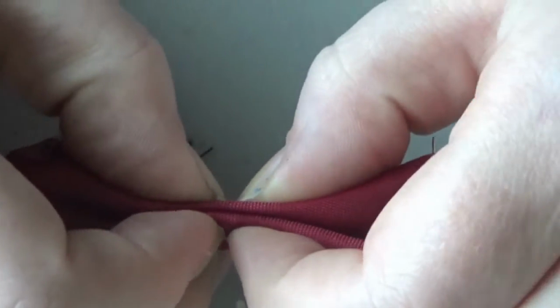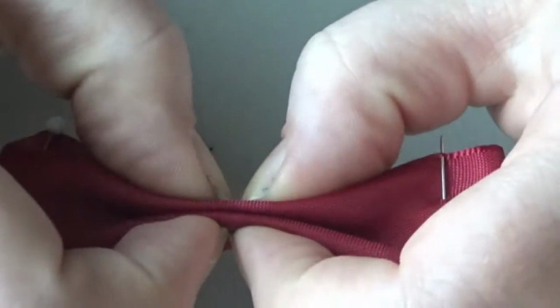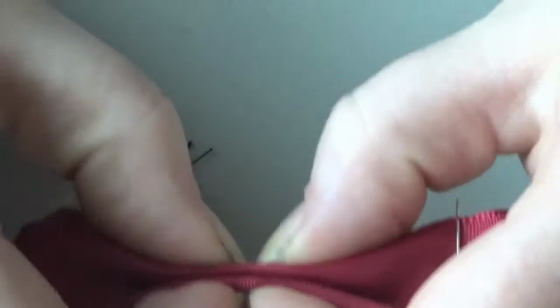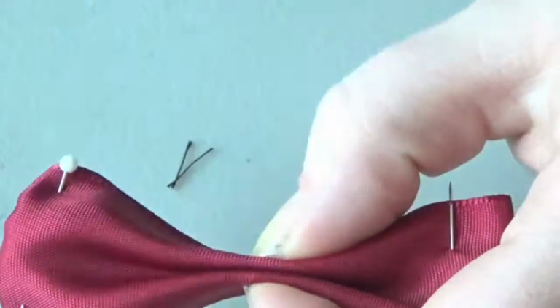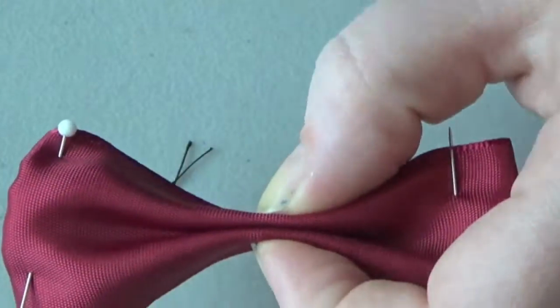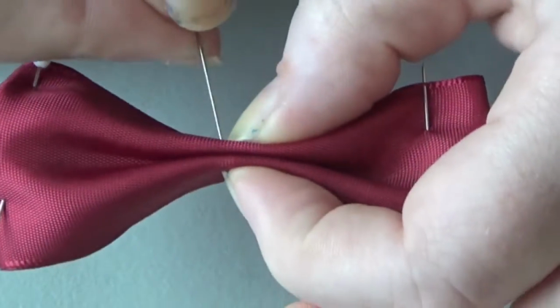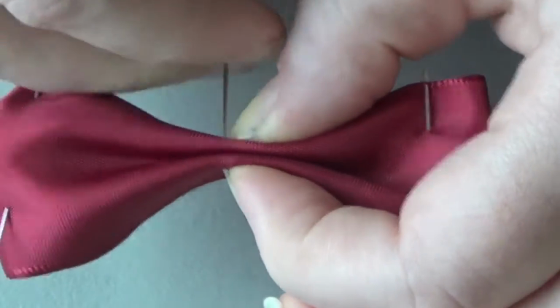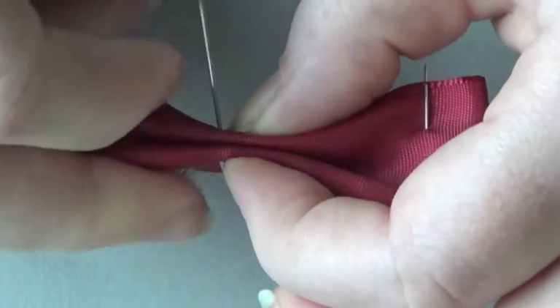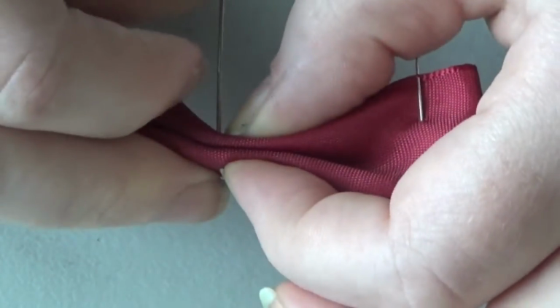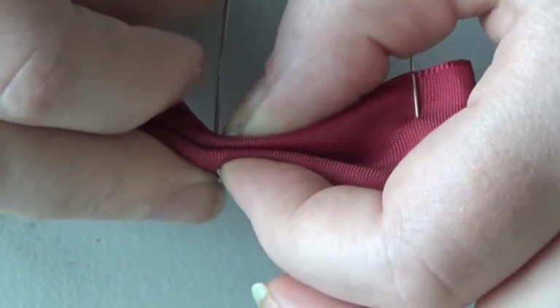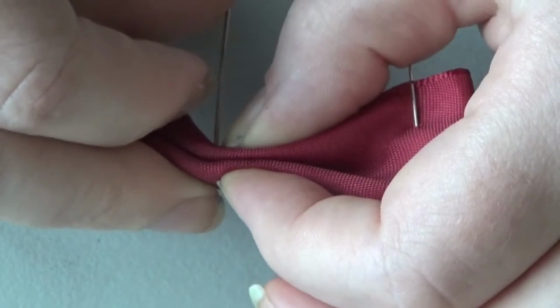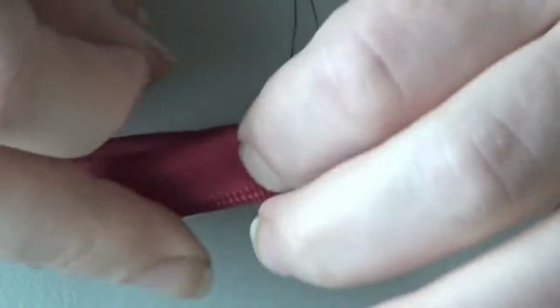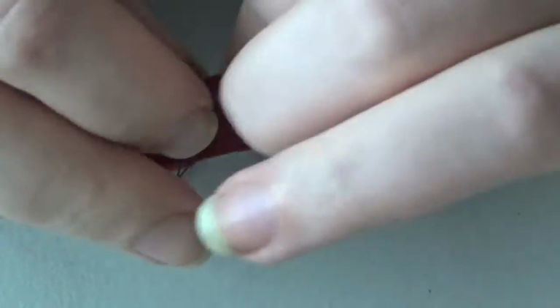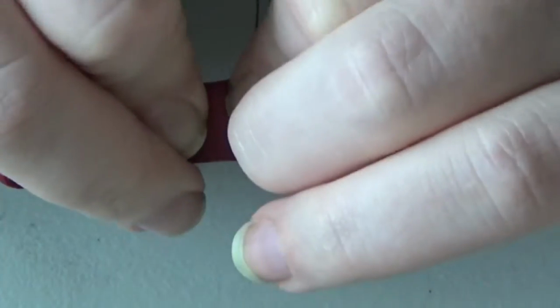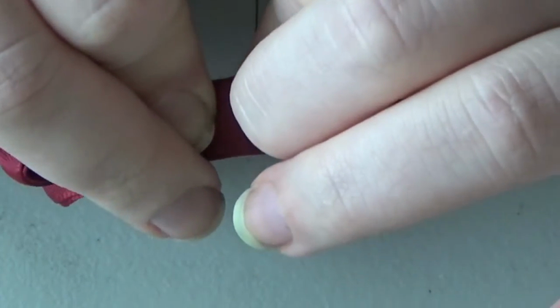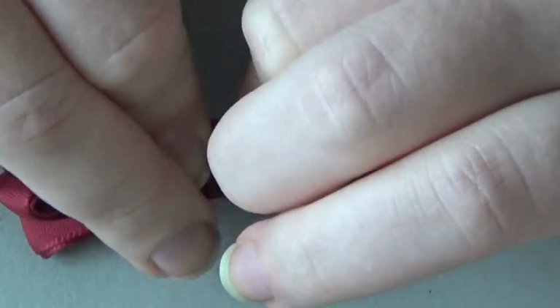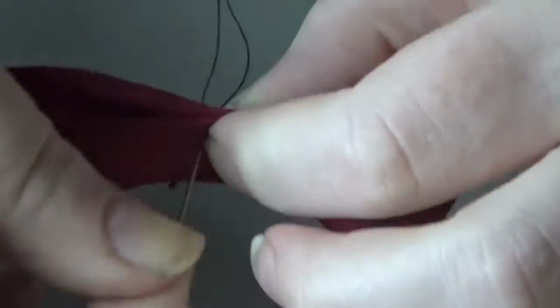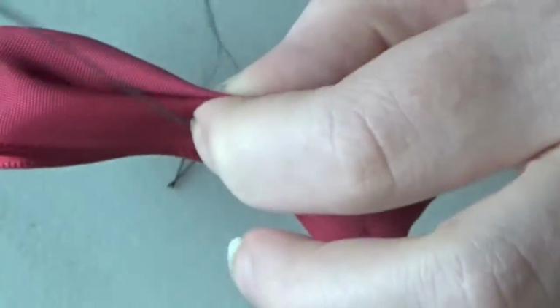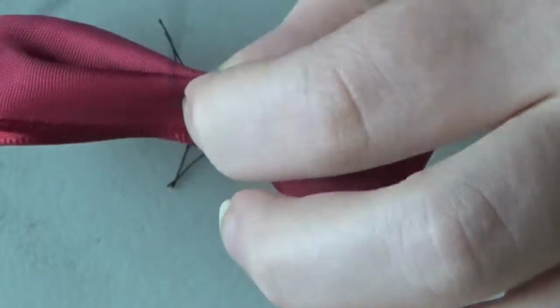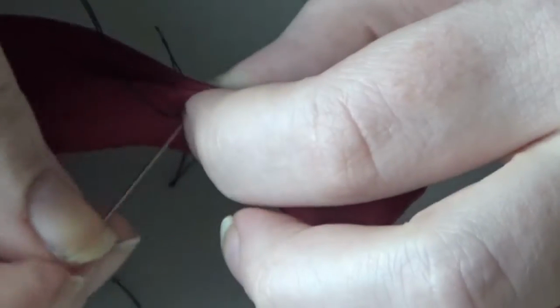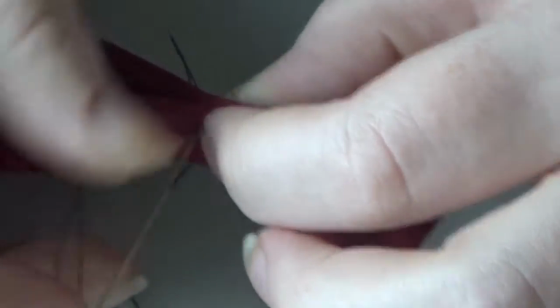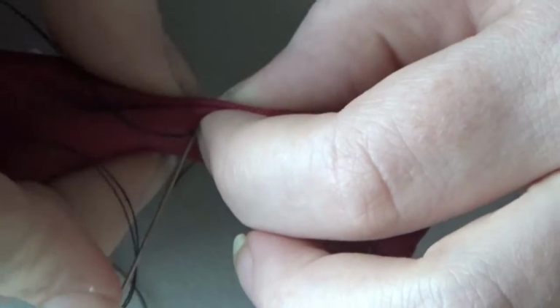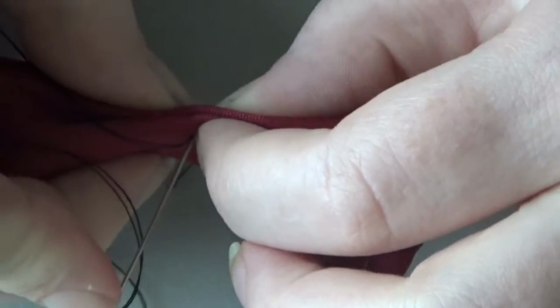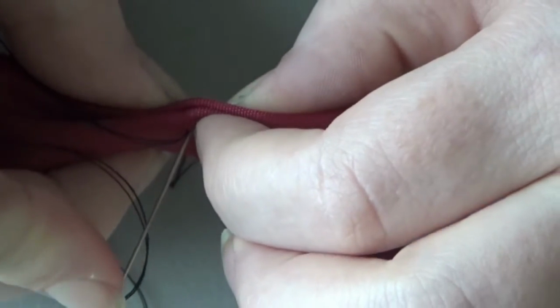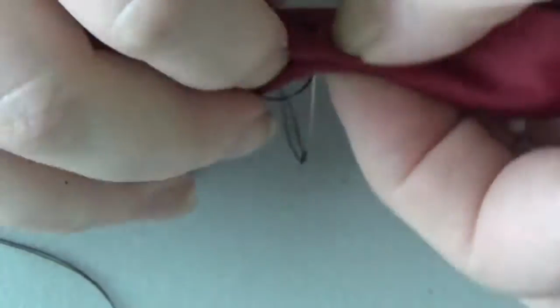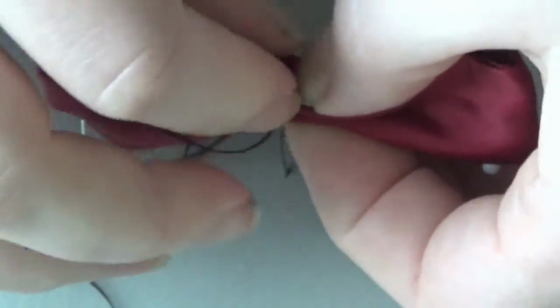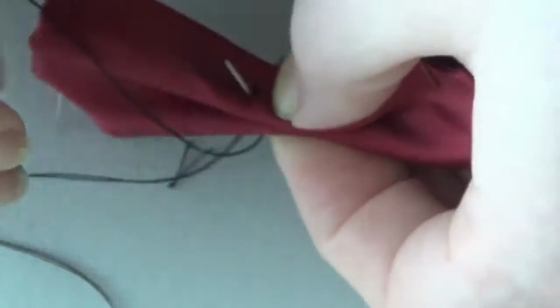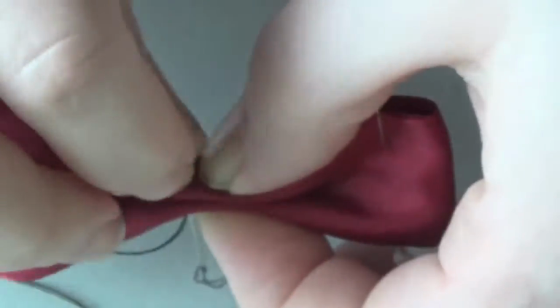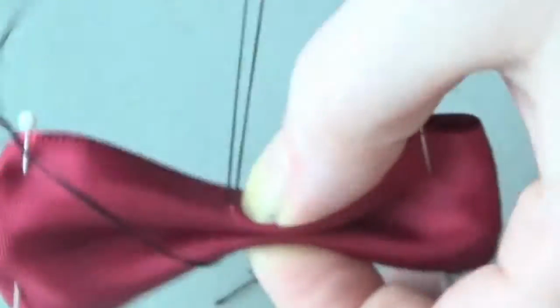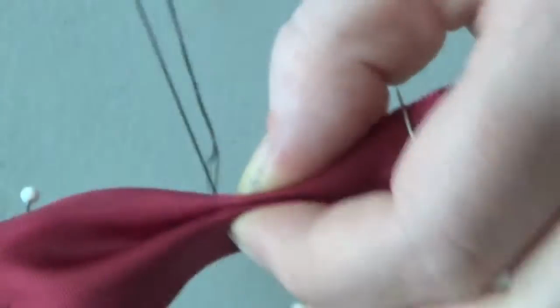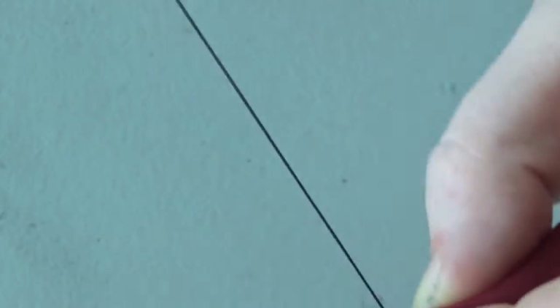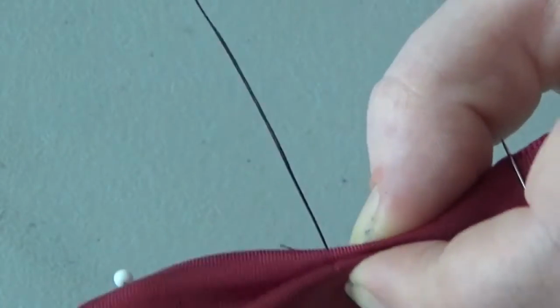Once everything's nice and secure and you like how the creases look, go ahead and take your sewing needle and sew through it a couple of times to keep it really secure. You do not want this coming out, so really make sure it is secure and make sure it is centered.